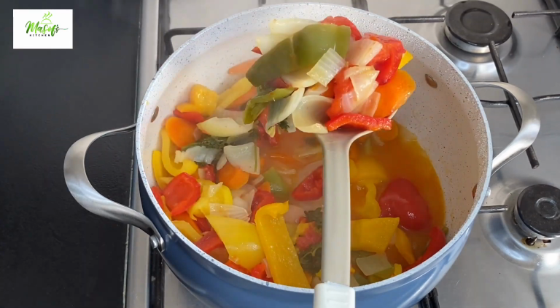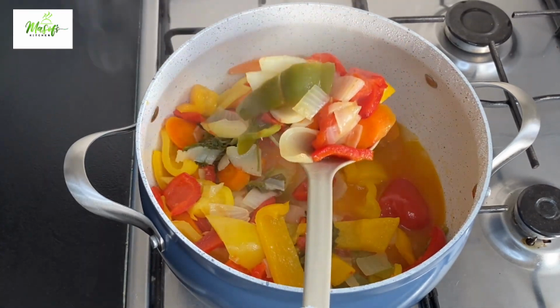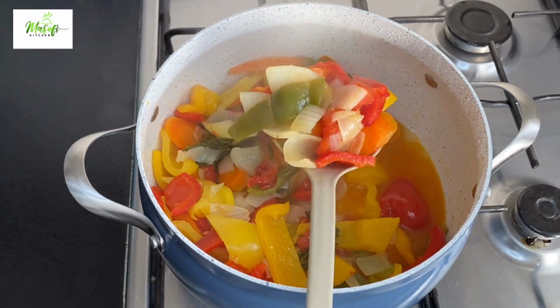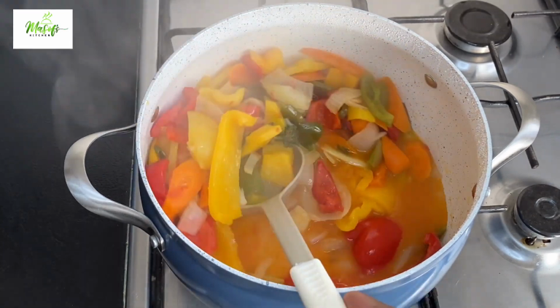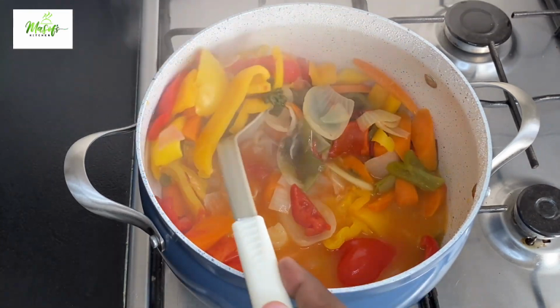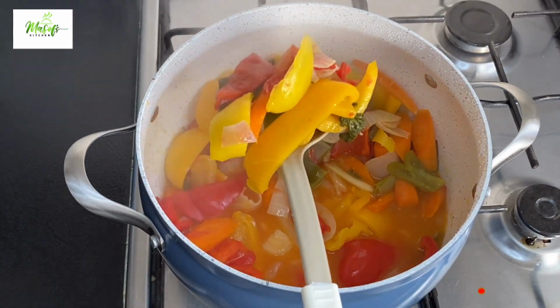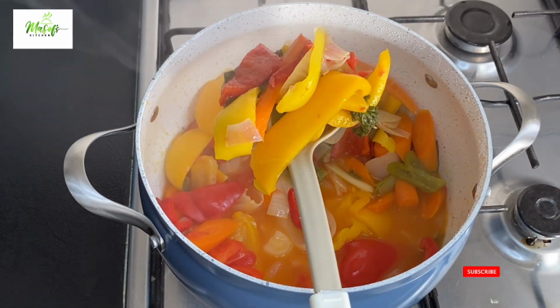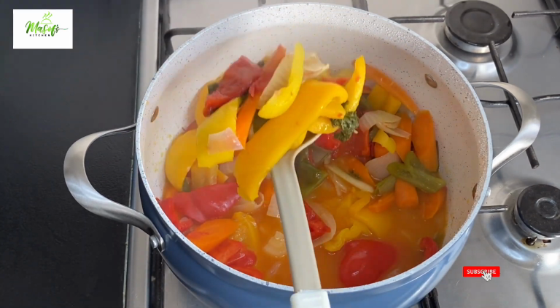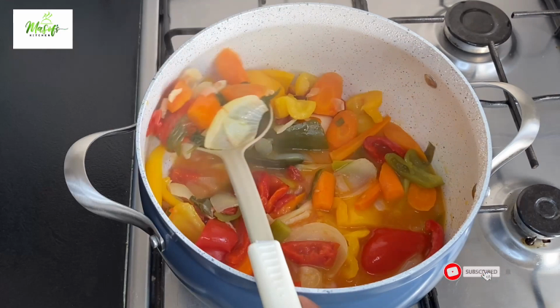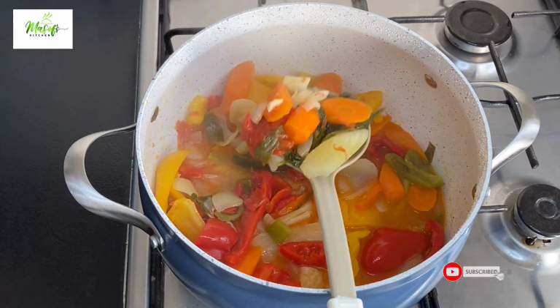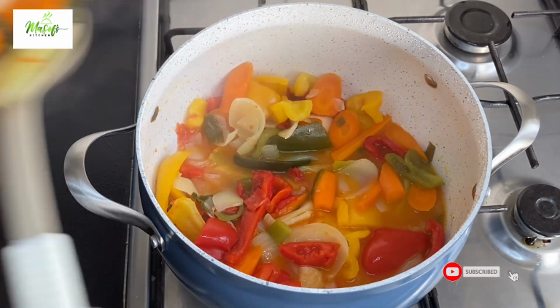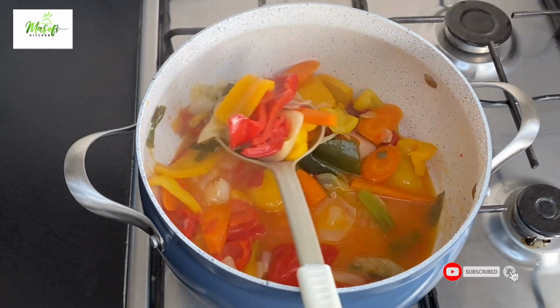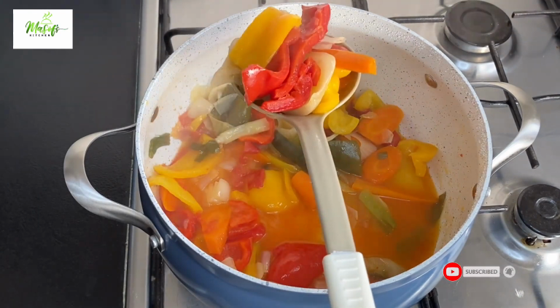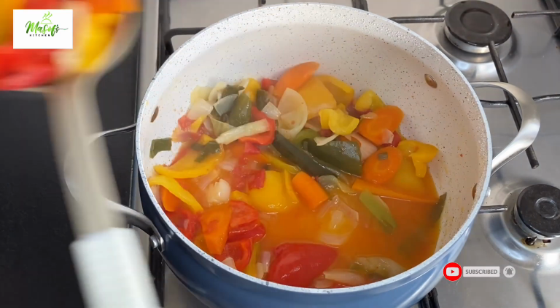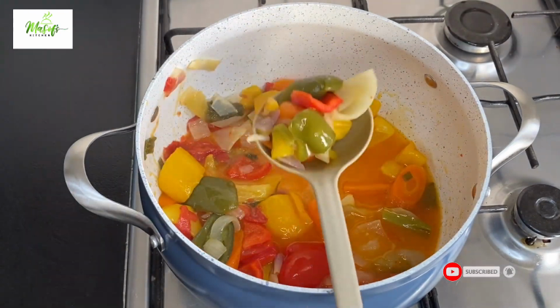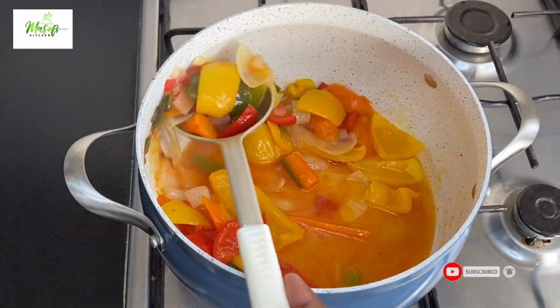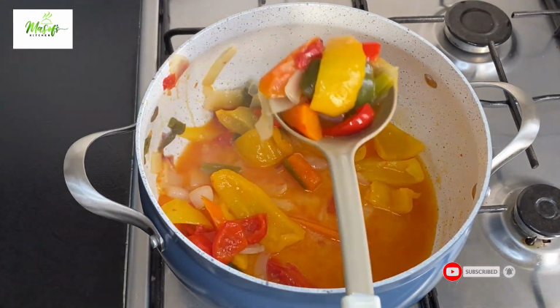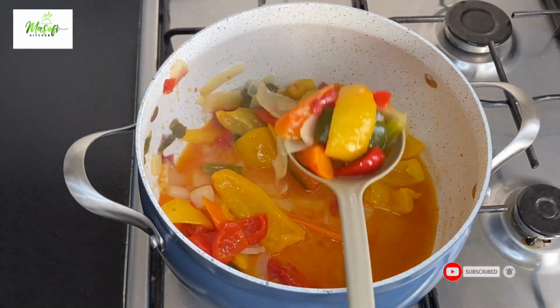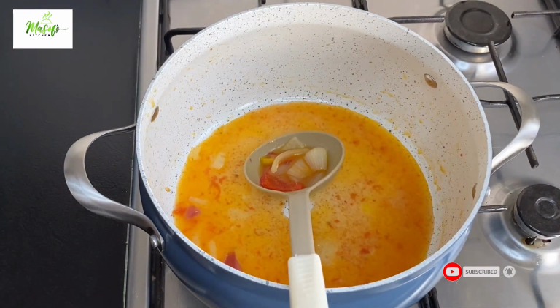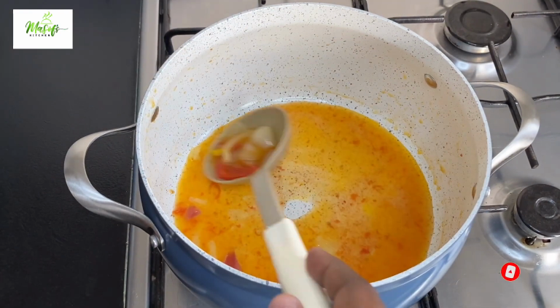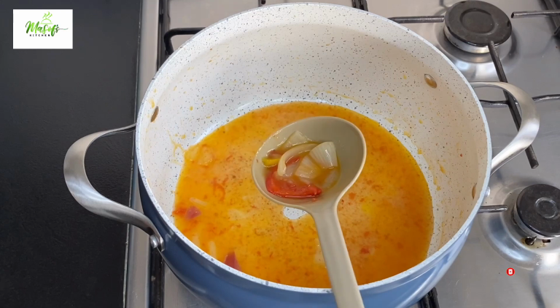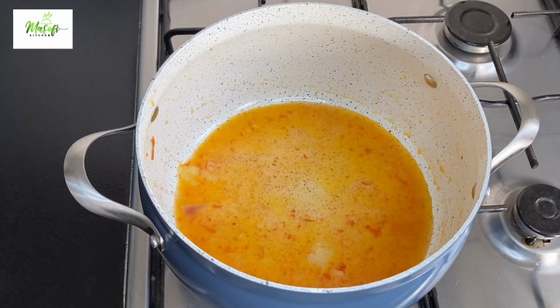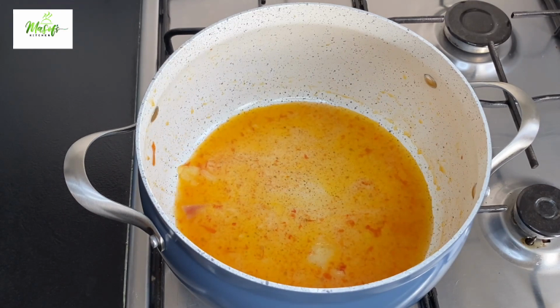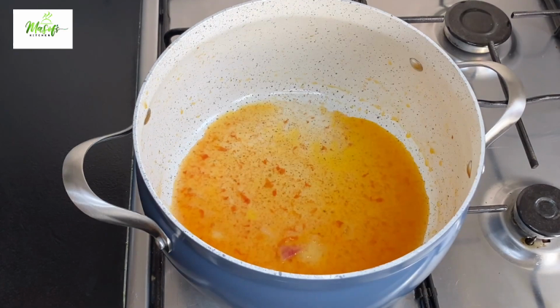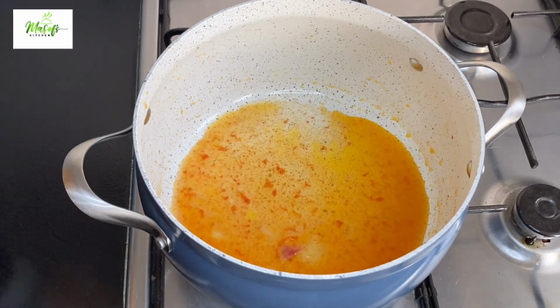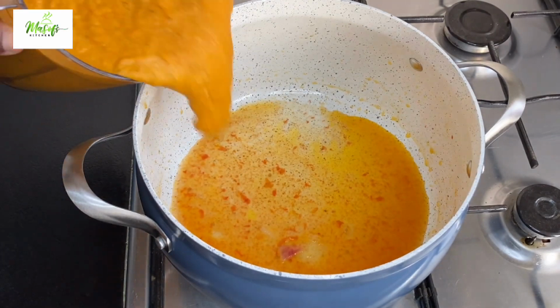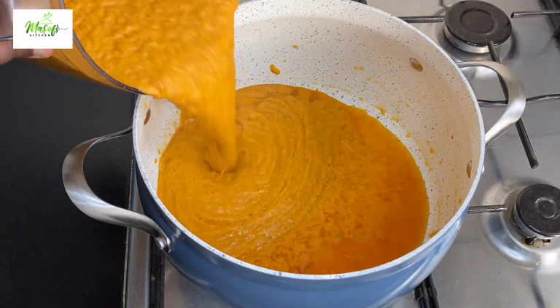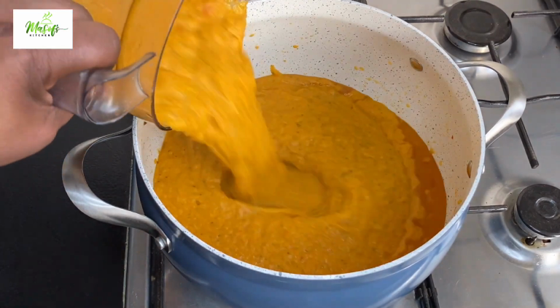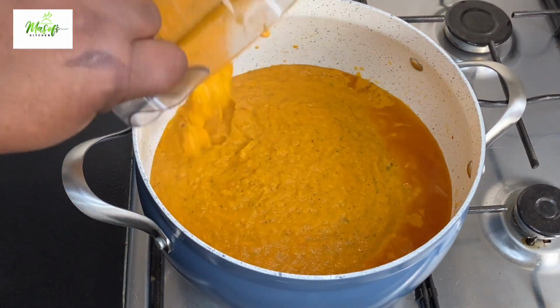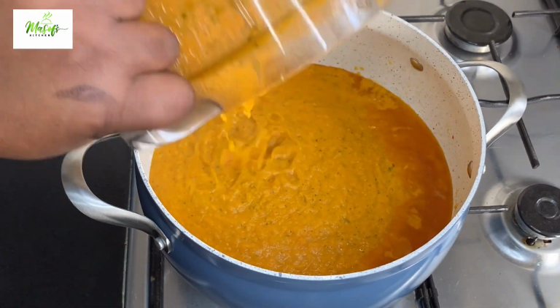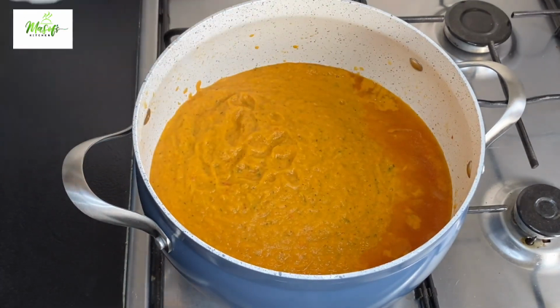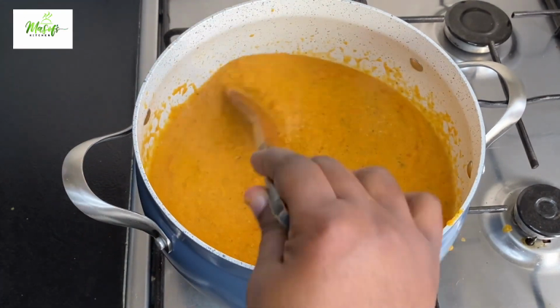I'll blend the vegetables into a fine puree. I added pepper to the vegetables — if you like more pepper, feel free to add more. I've blended my vegetables and brought them back onto my pot, giving it a stir and letting it begin to cook.